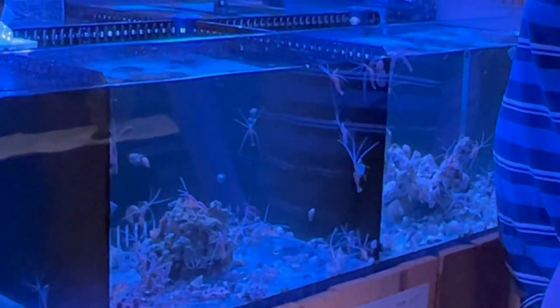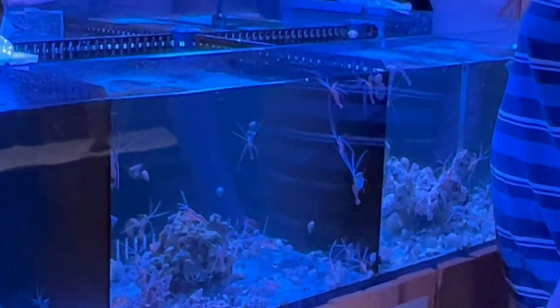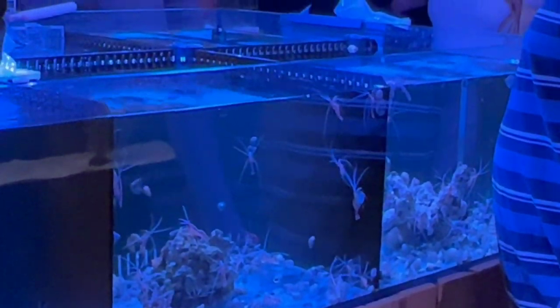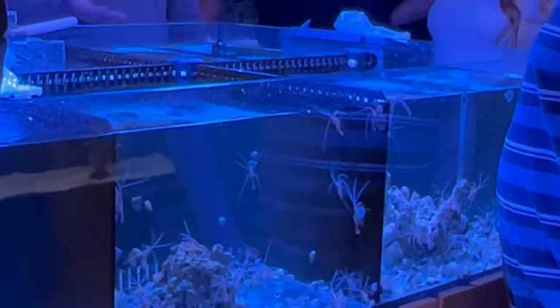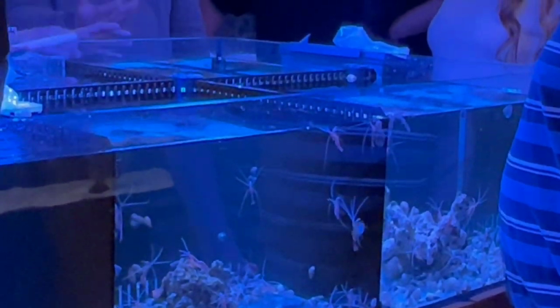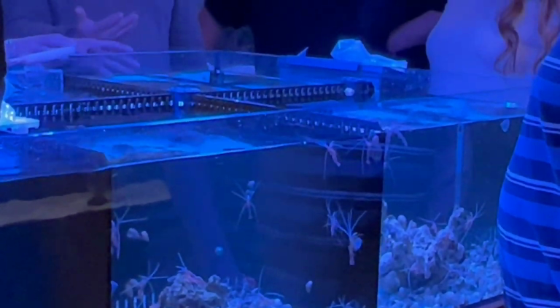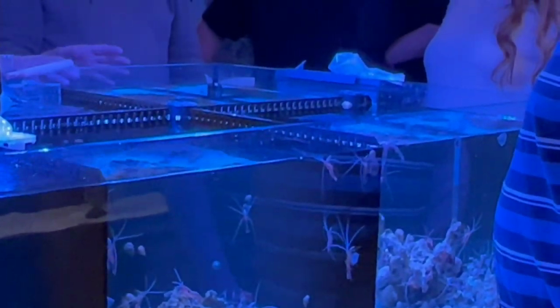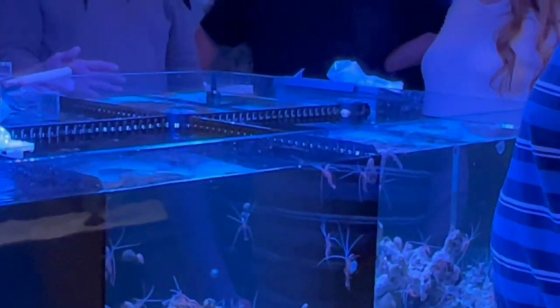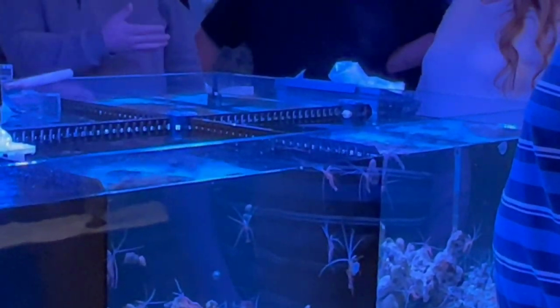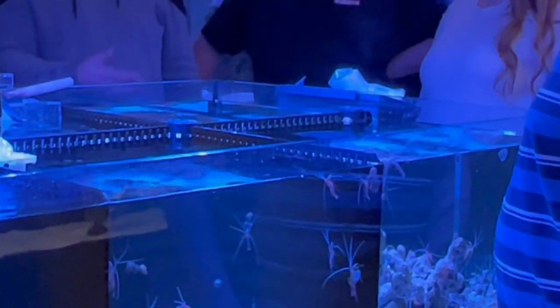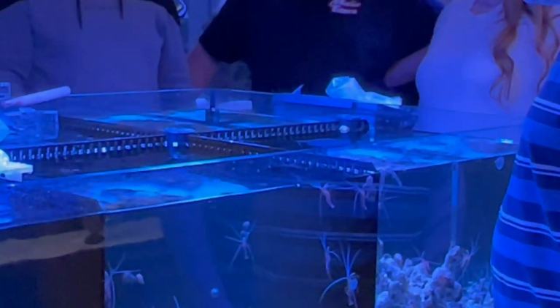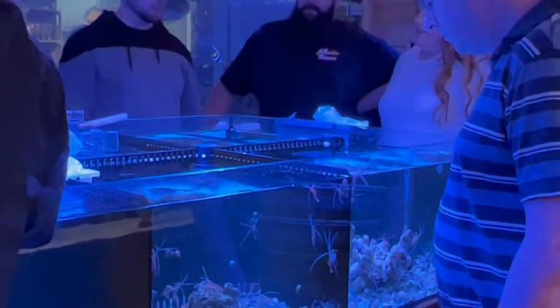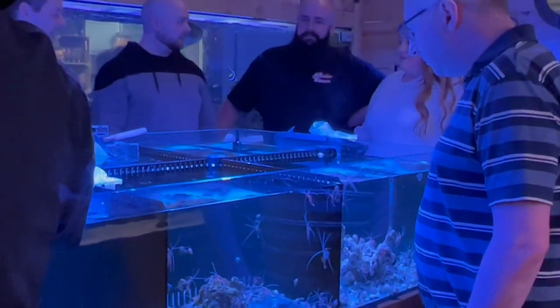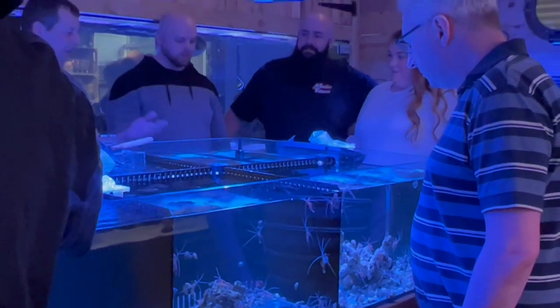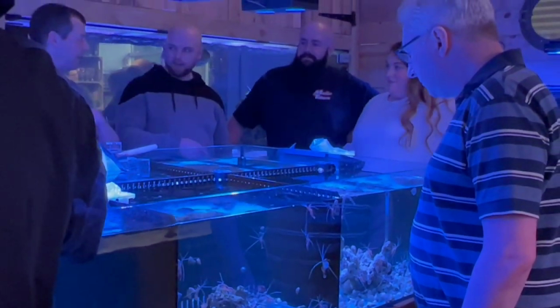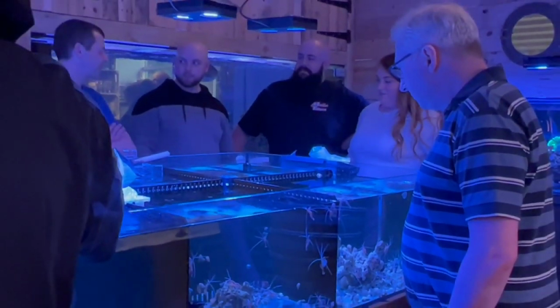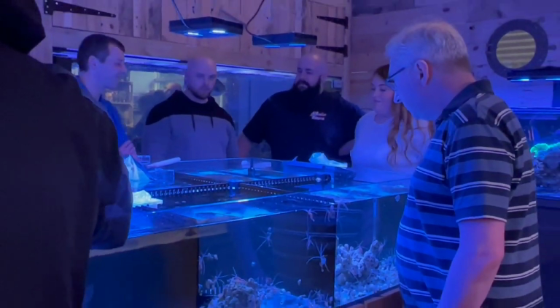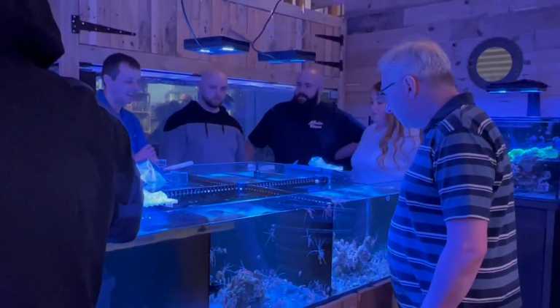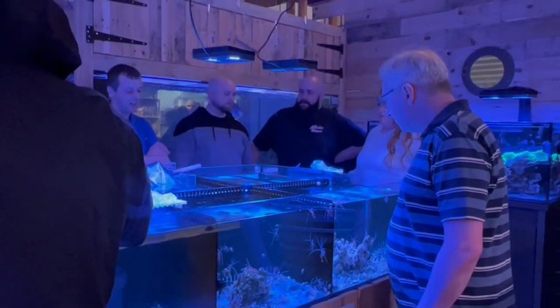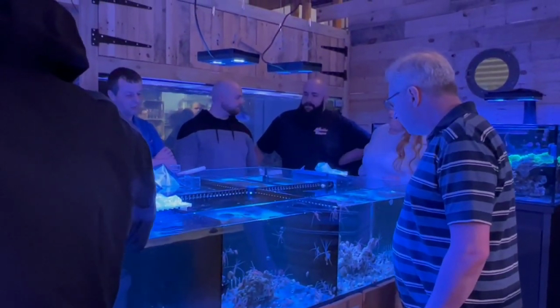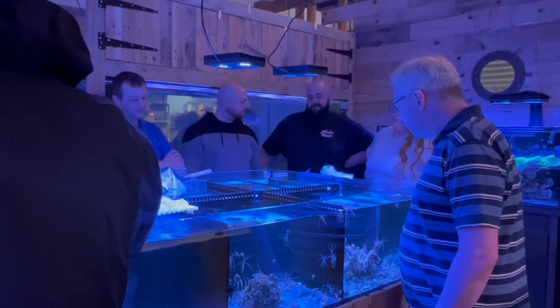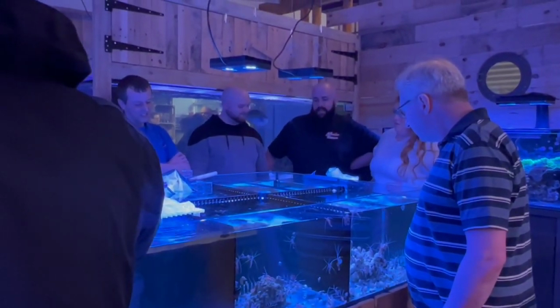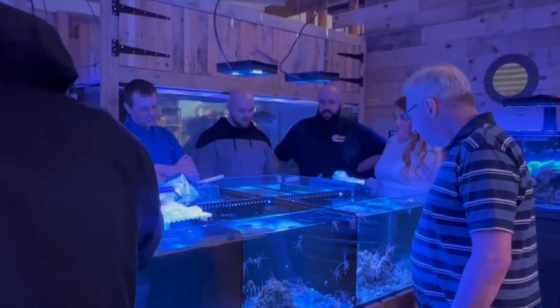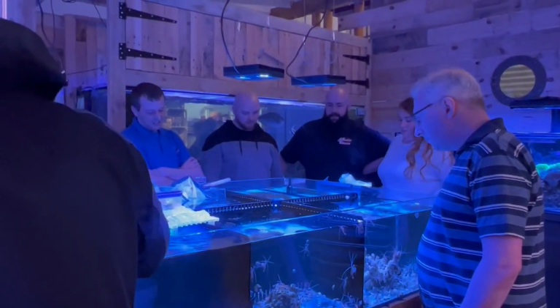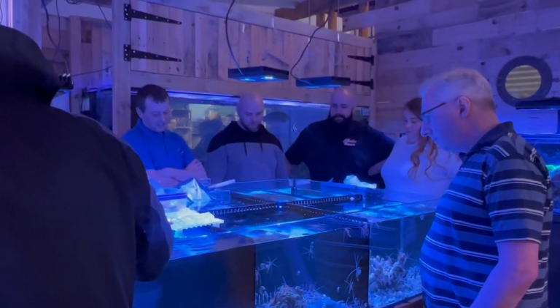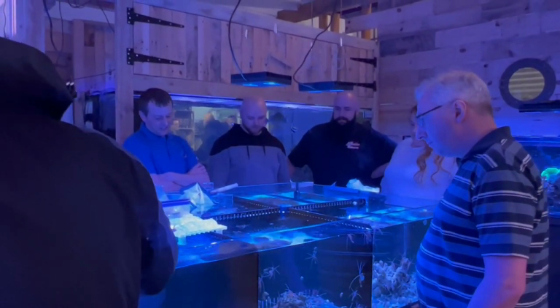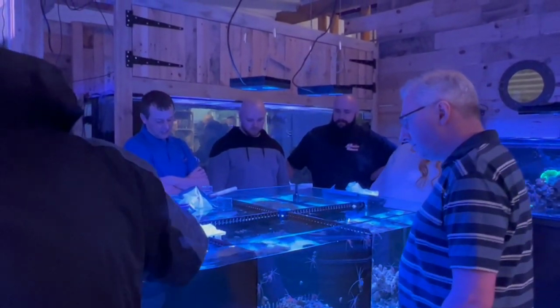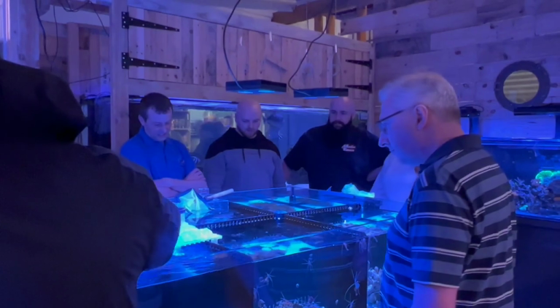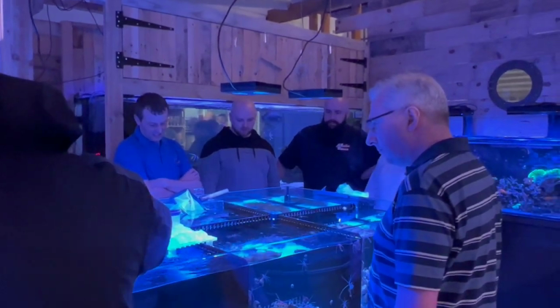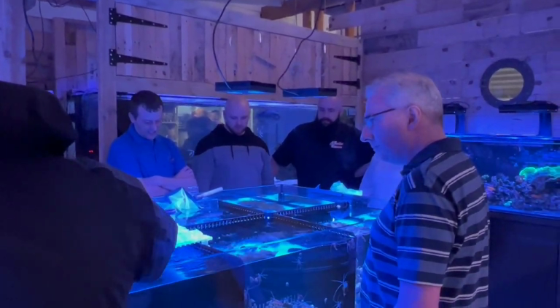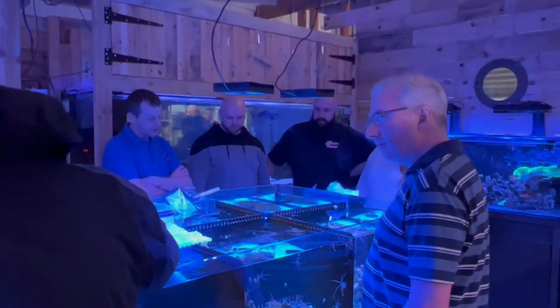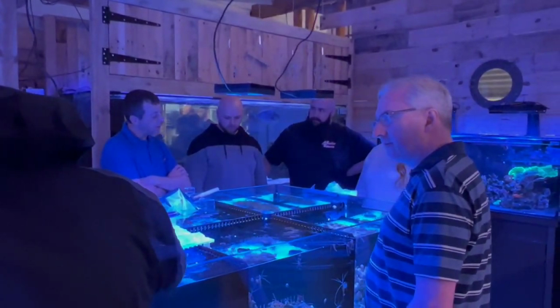One of my targets was cleanup crew - keeping that substrate nice and clean, have to keep them topped up. There's snails, shrimps, a huge selection at Kraken. So I bought a few whilst I was there.